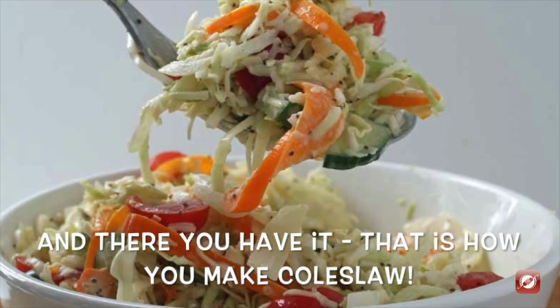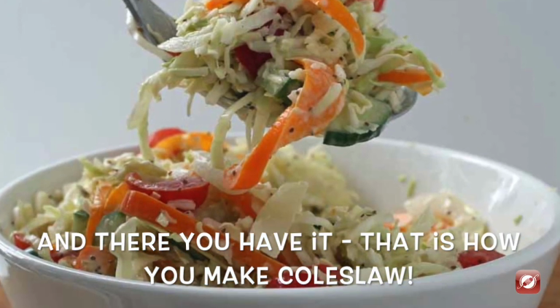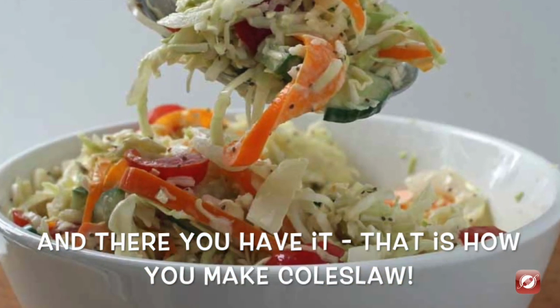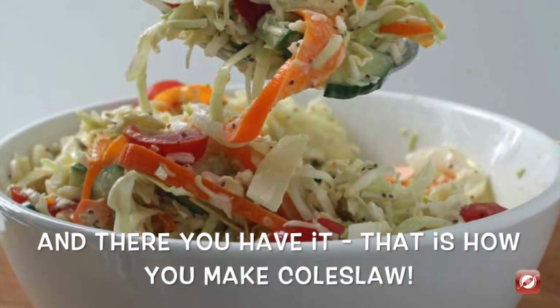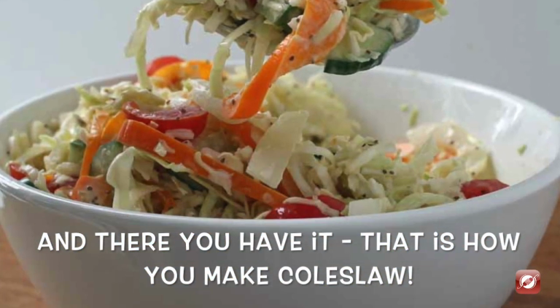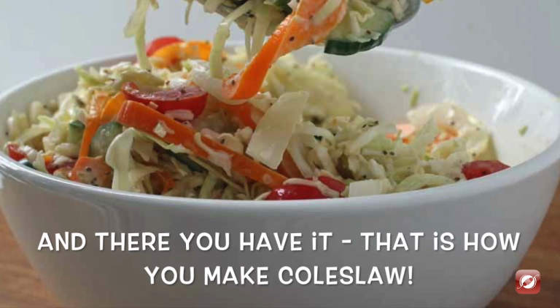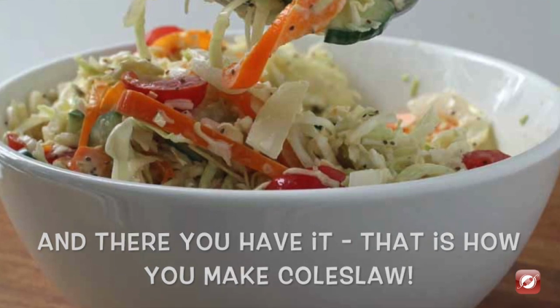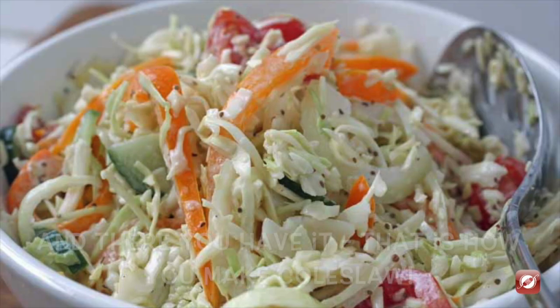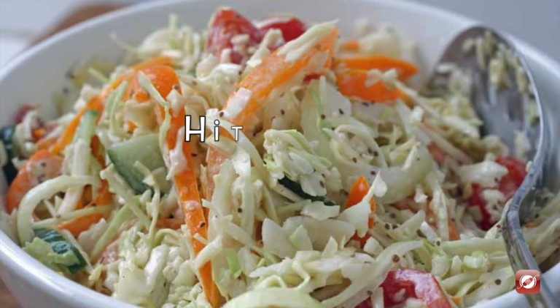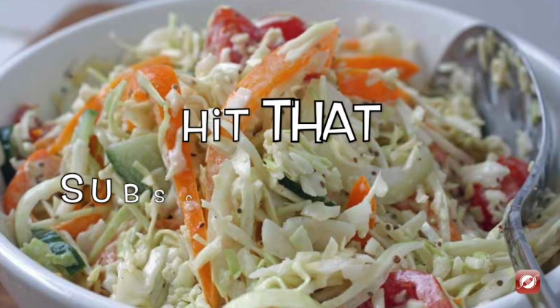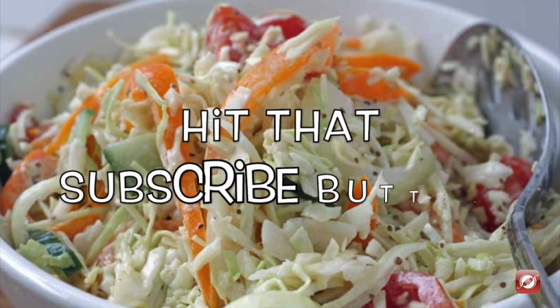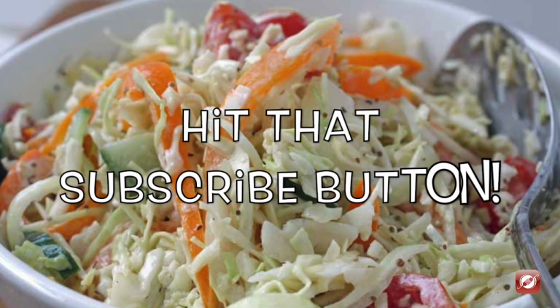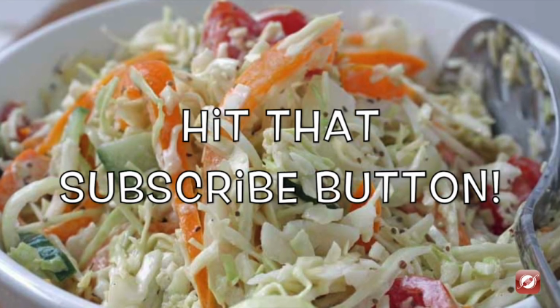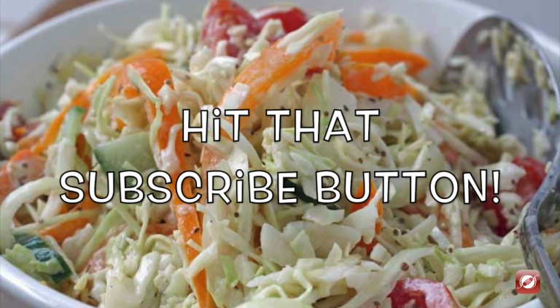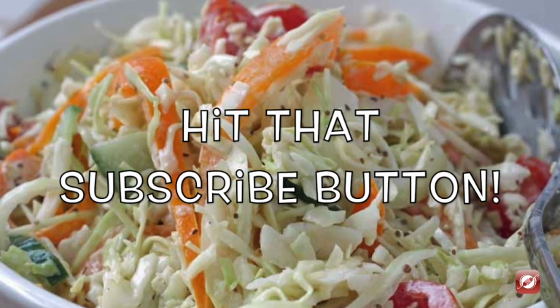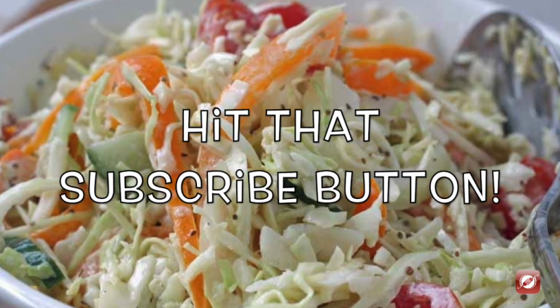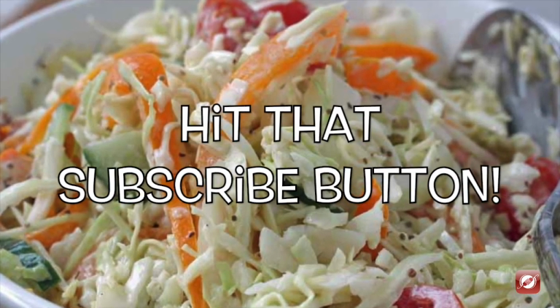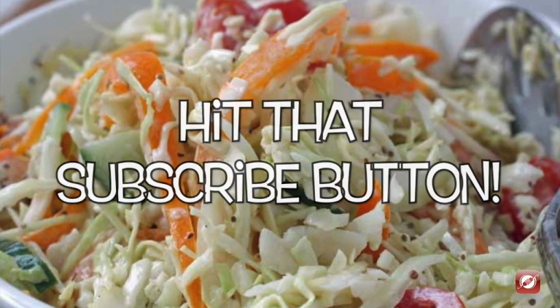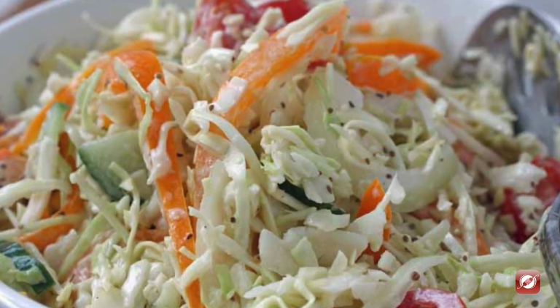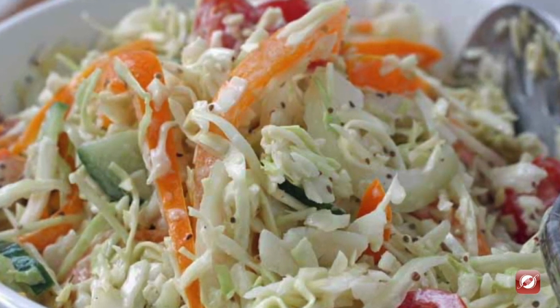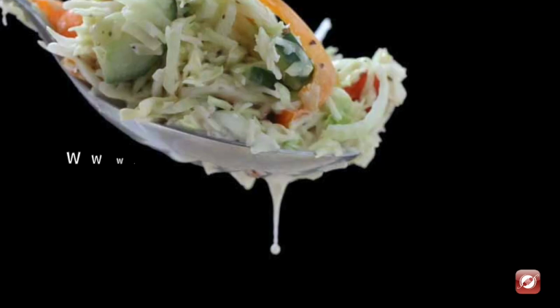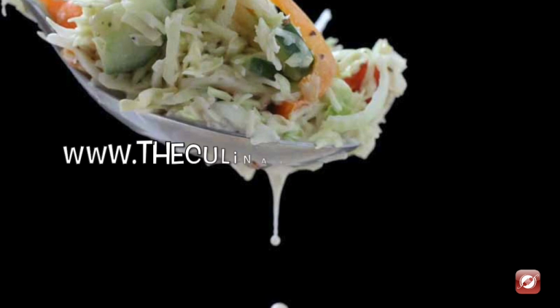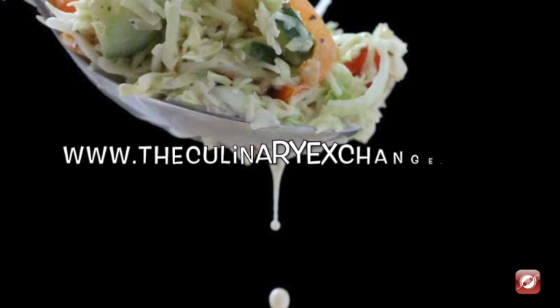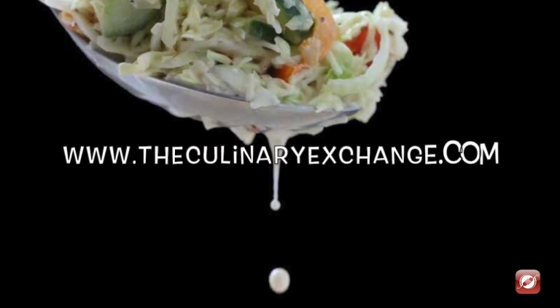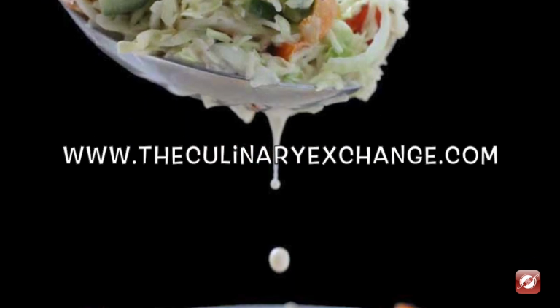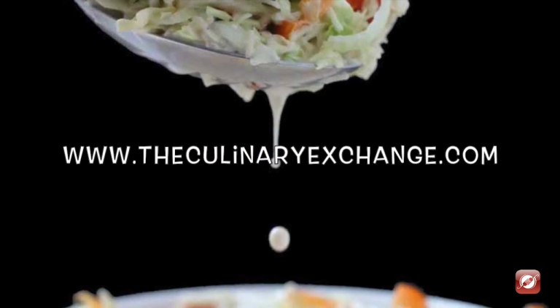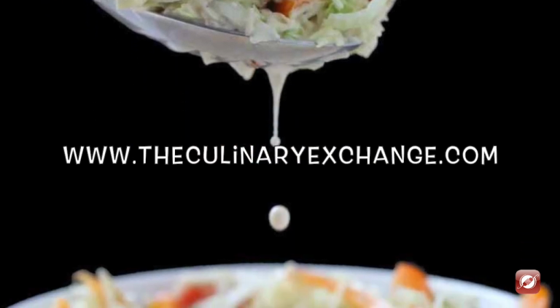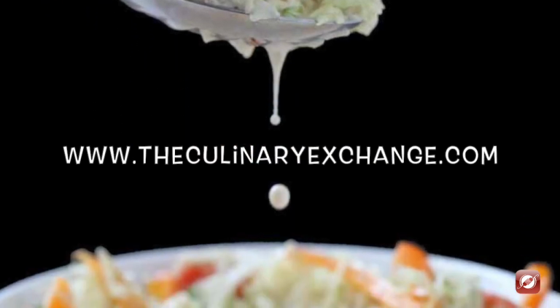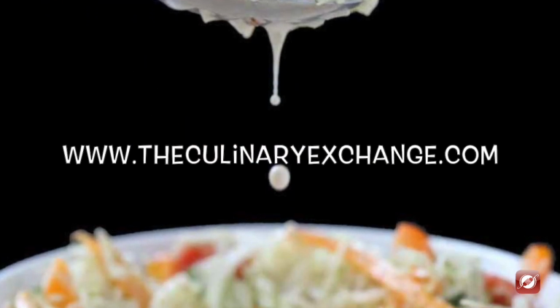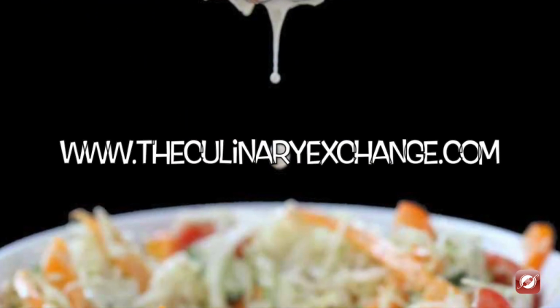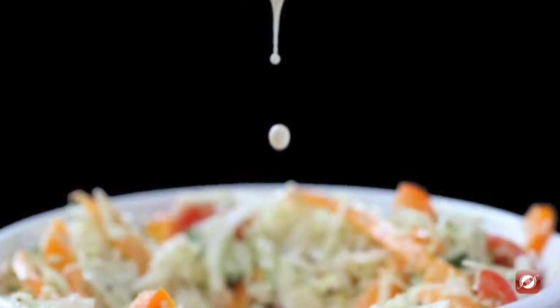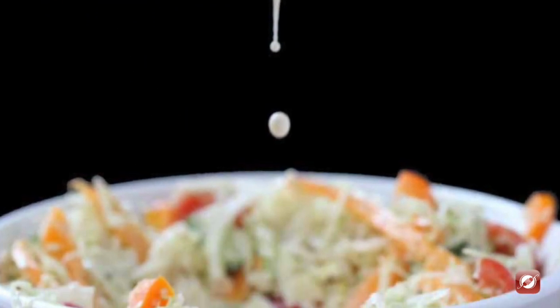For more great recipes and cooking tips come visit us at TheCulinaryExchange.com, and don't forget to hit subscribe so you don't miss any of the upcoming videos. I'm Matthew, thanks for watching.